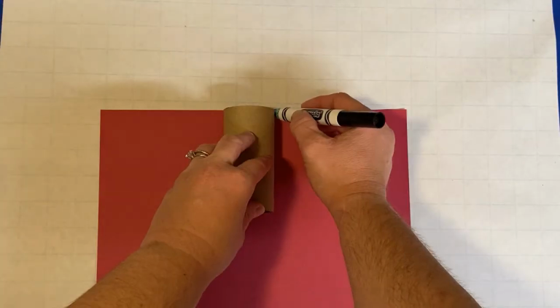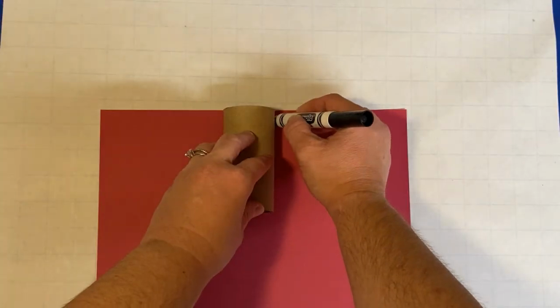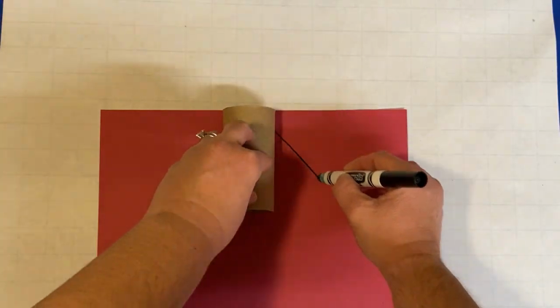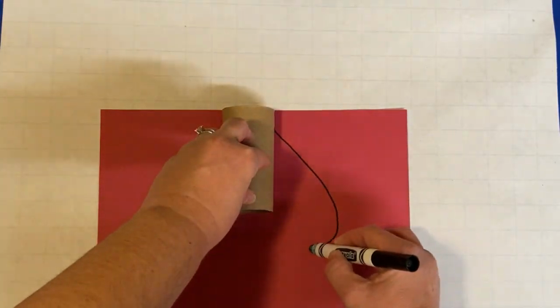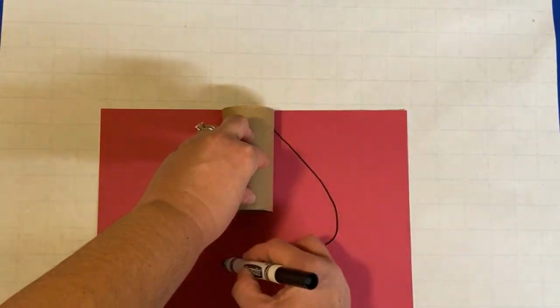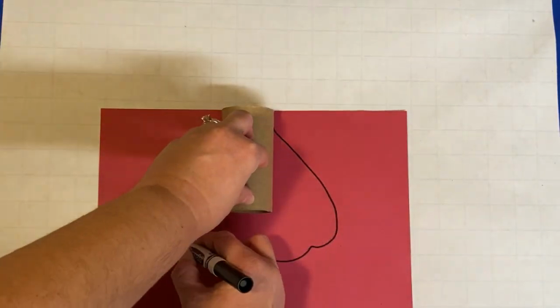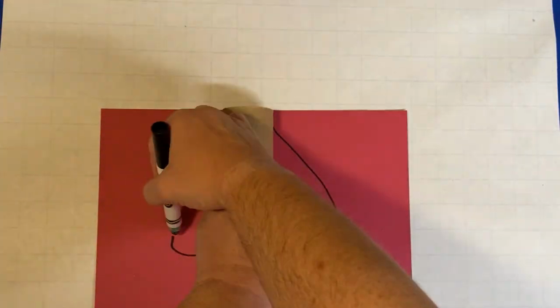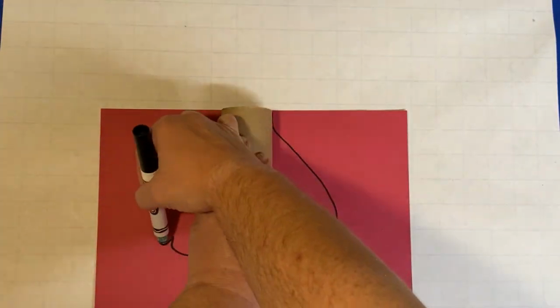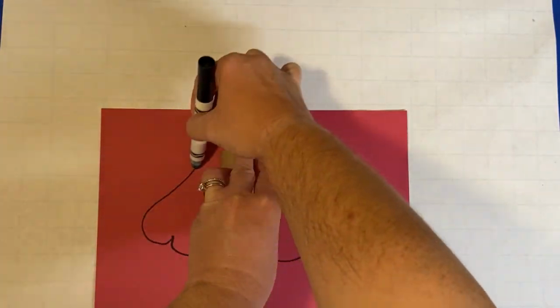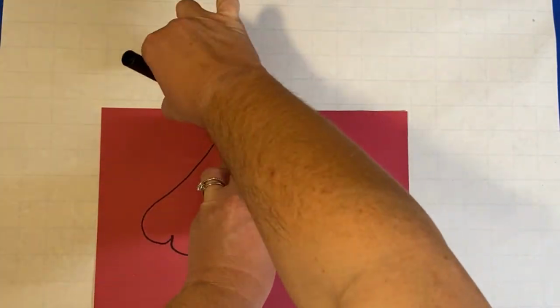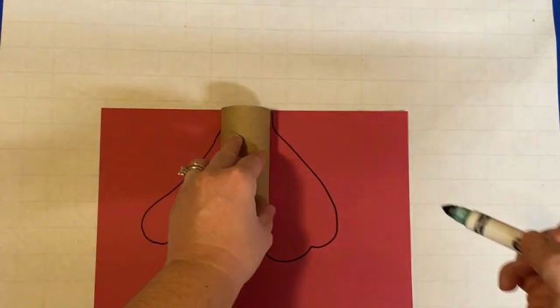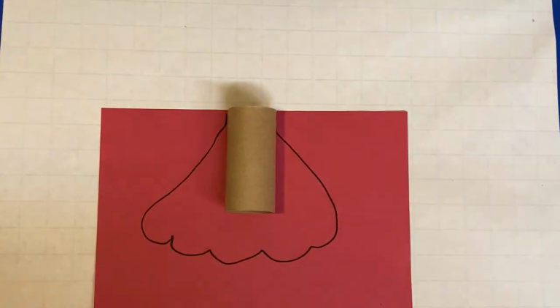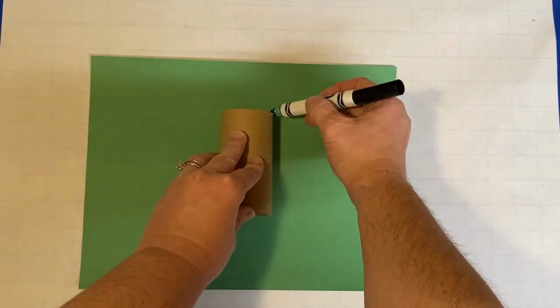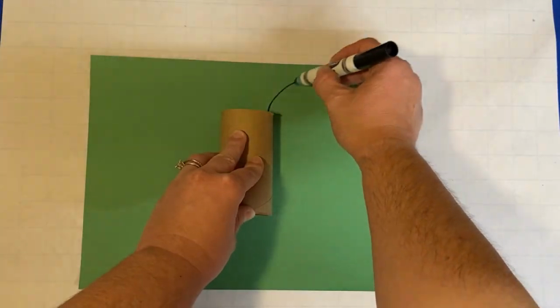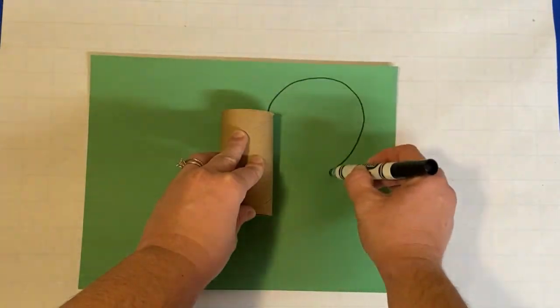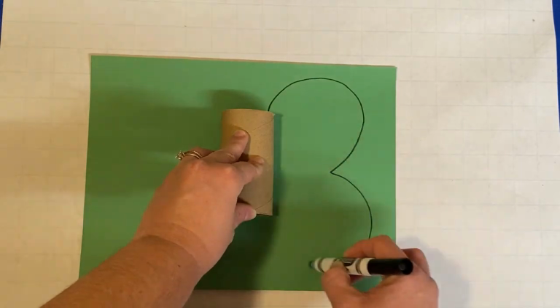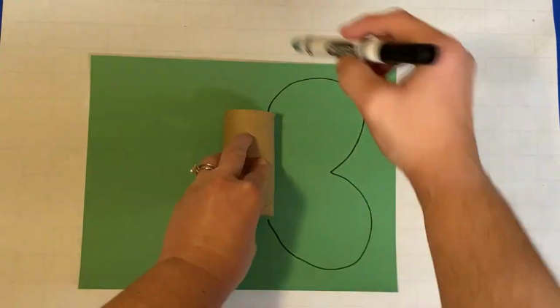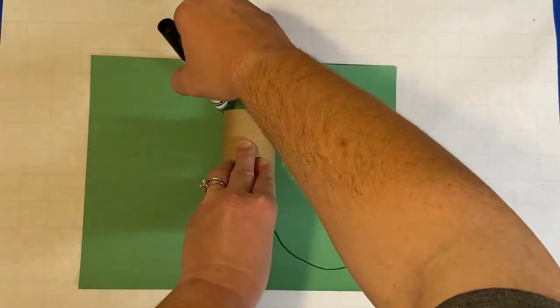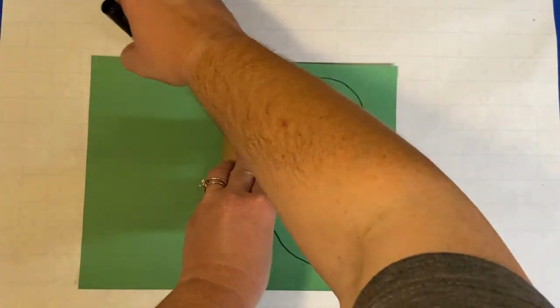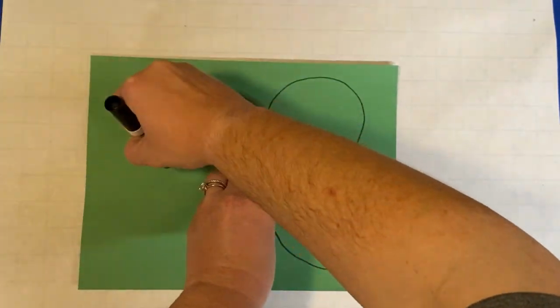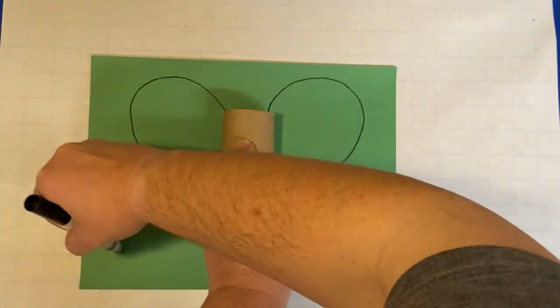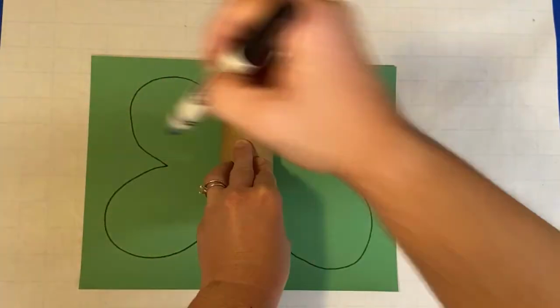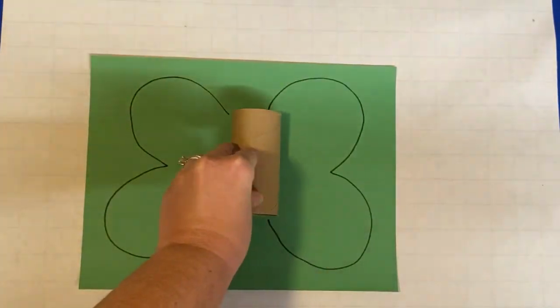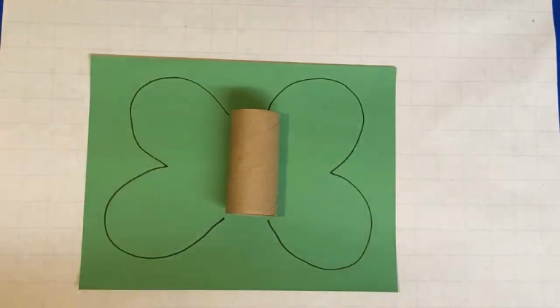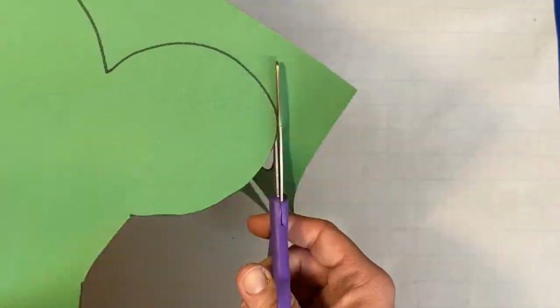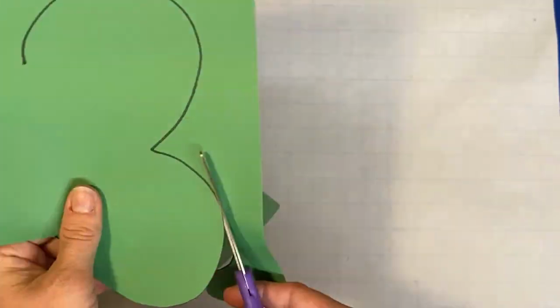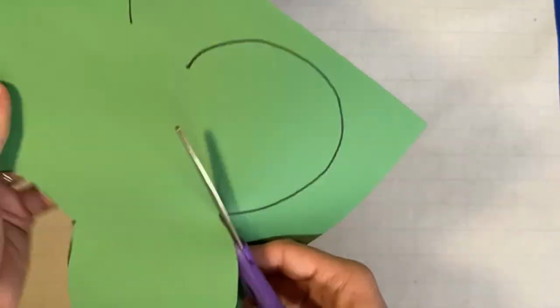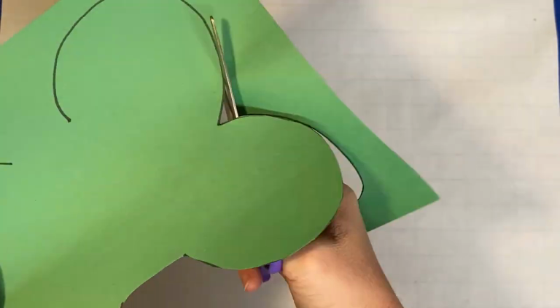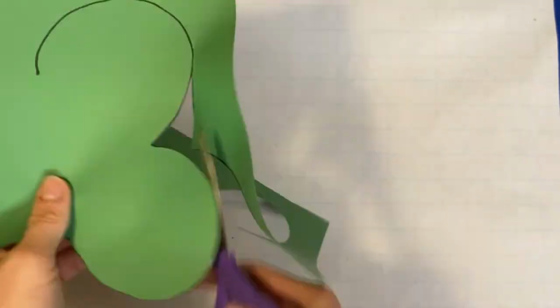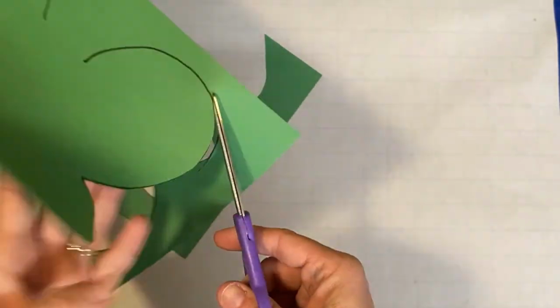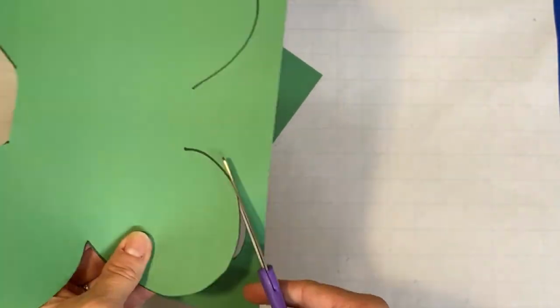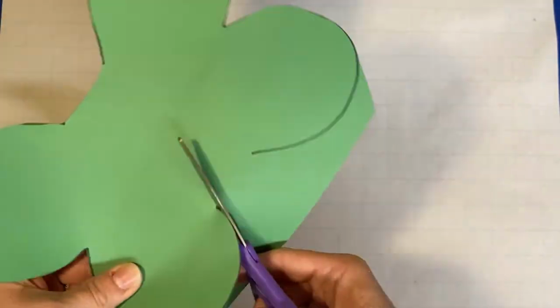First, I use the roll to draw my cape and my wings on construction paper. Then I carefully cut them out. Get a parent to help you with all of the cutting.